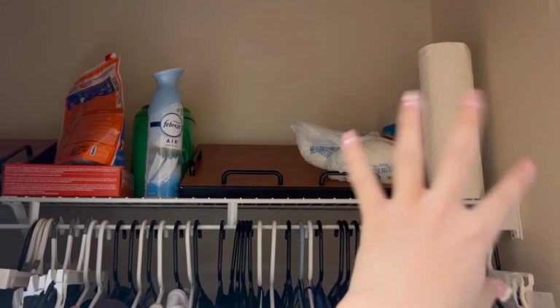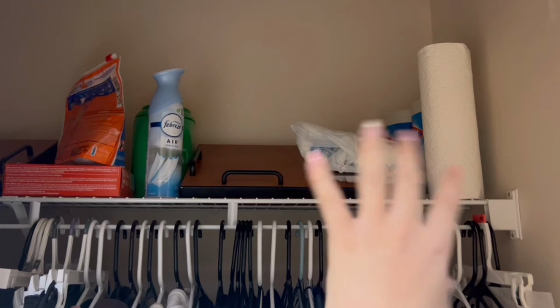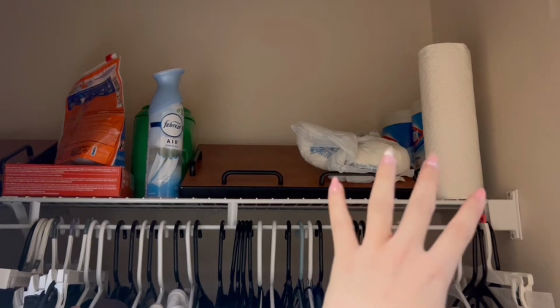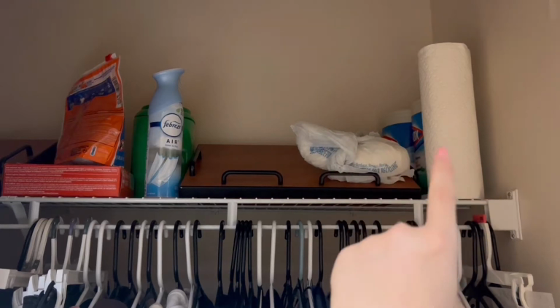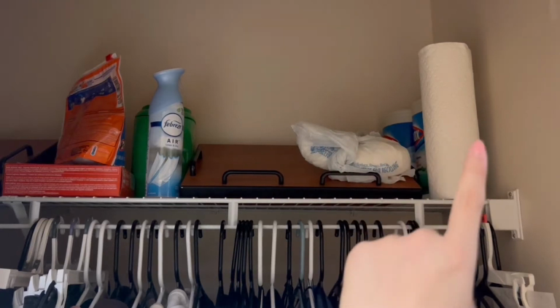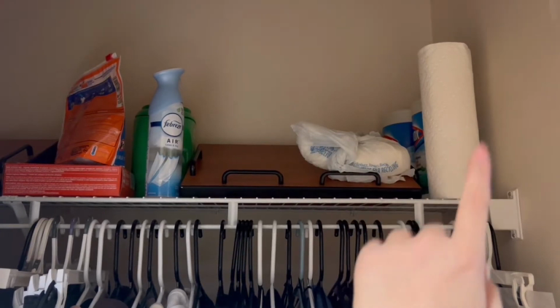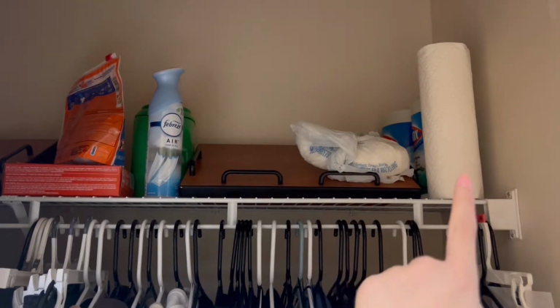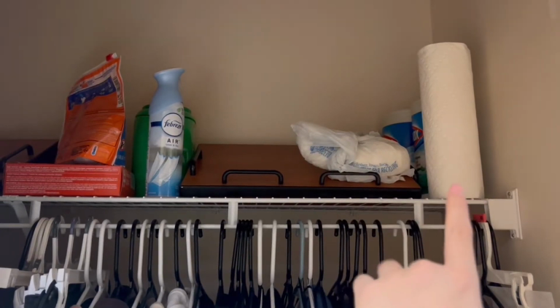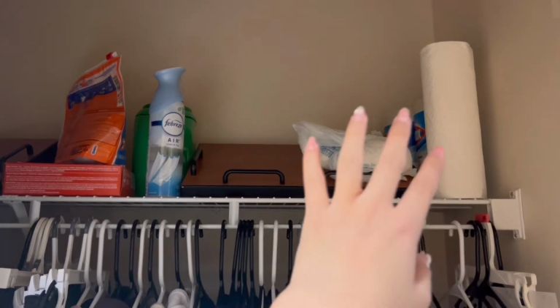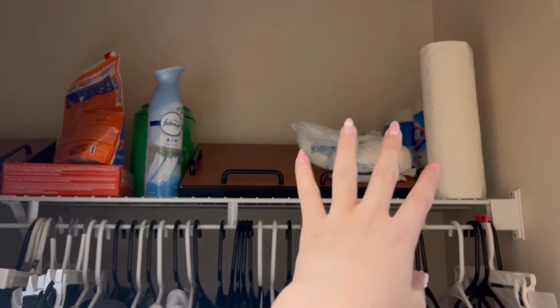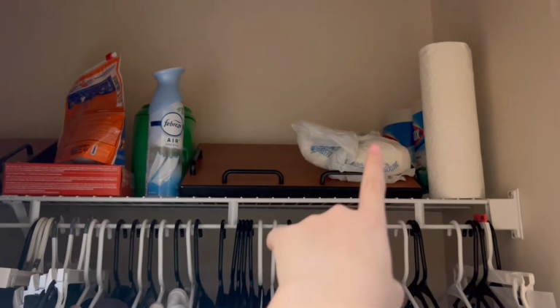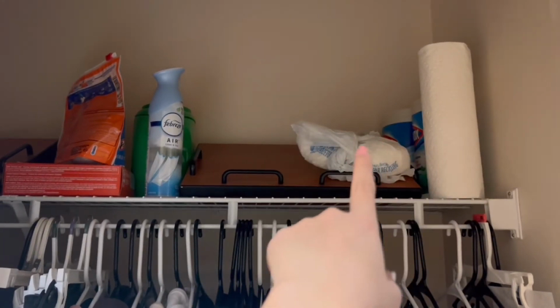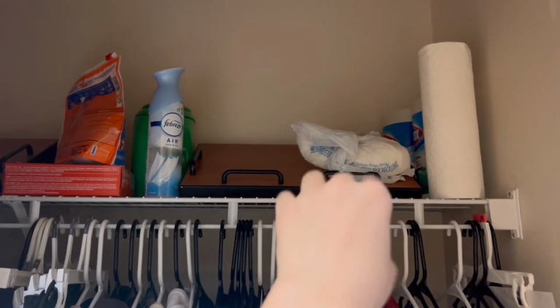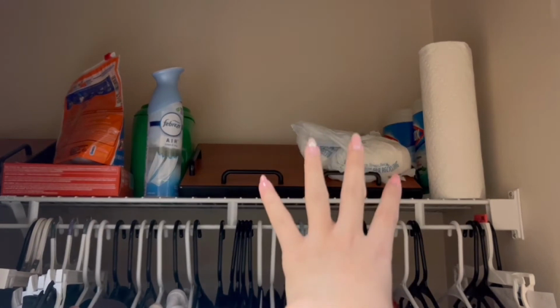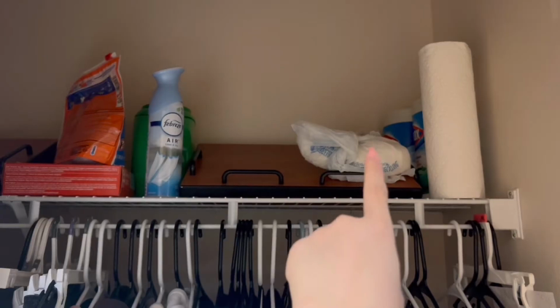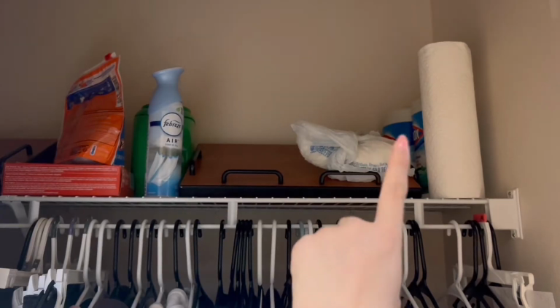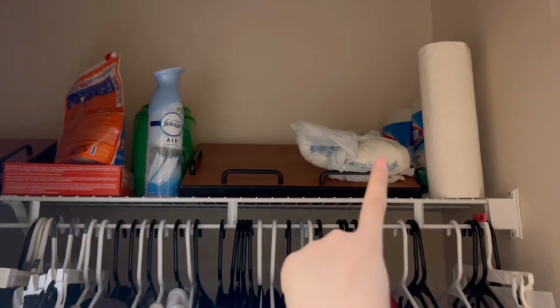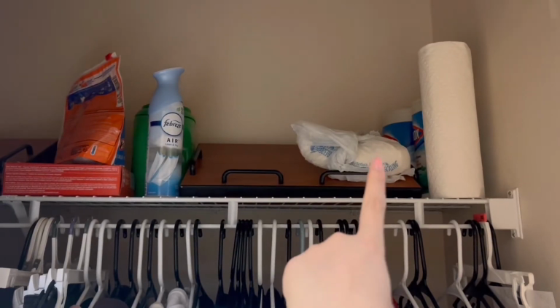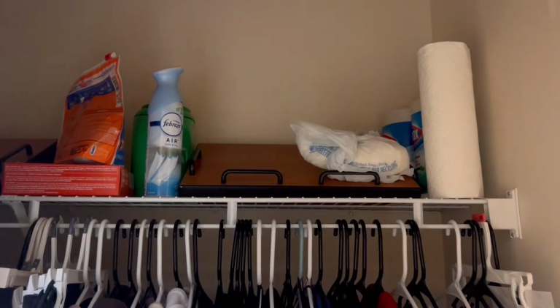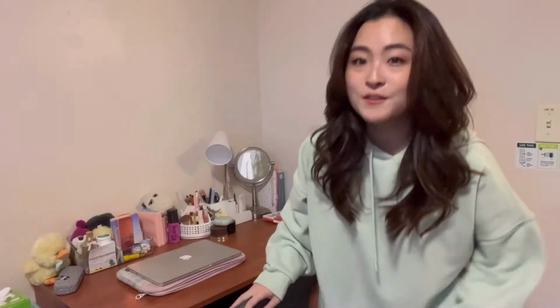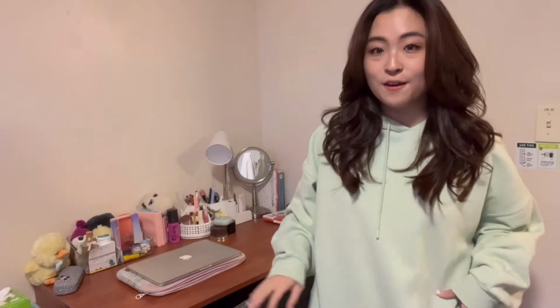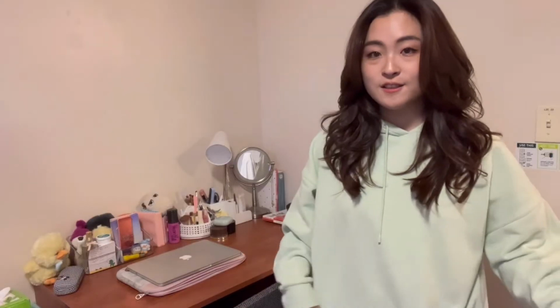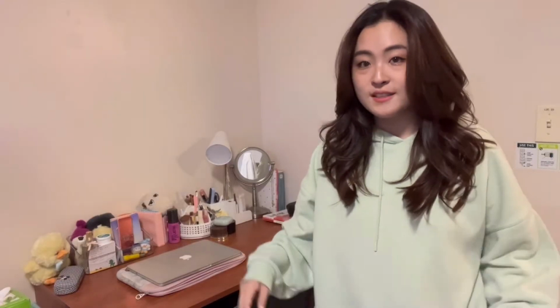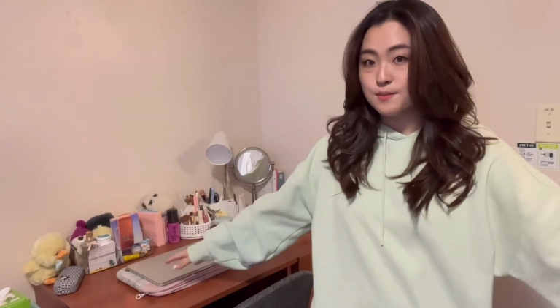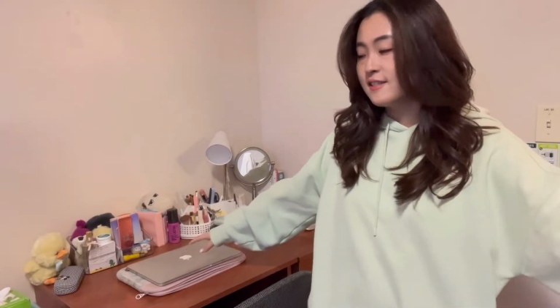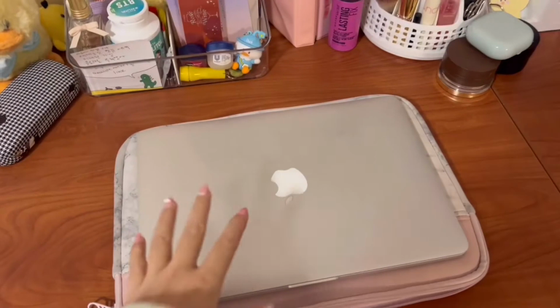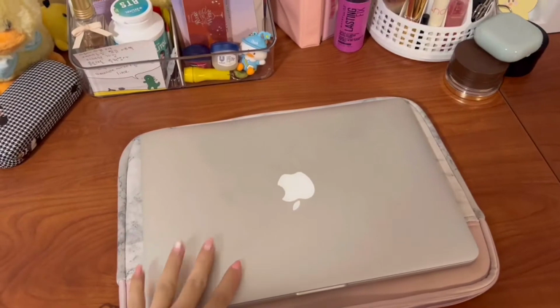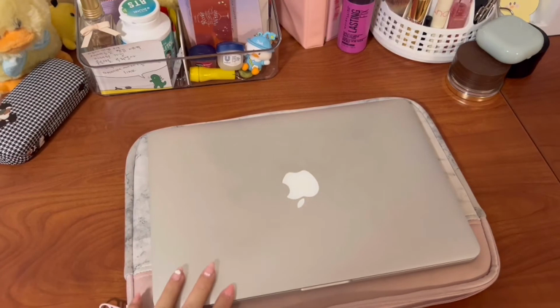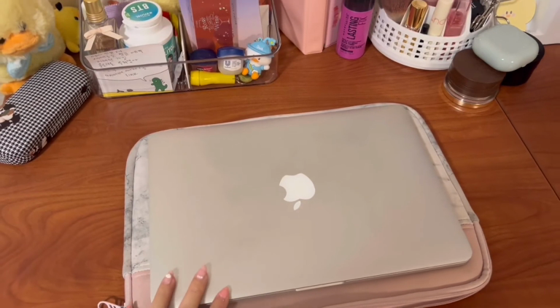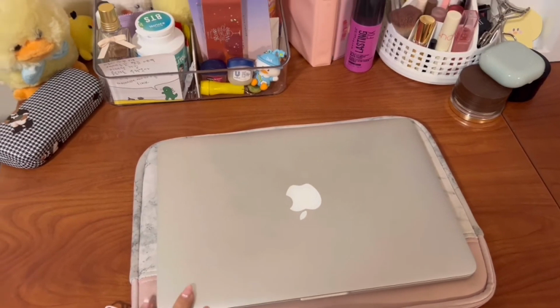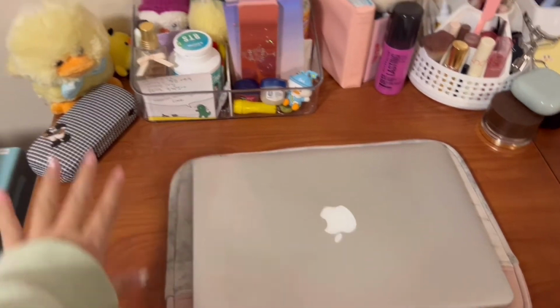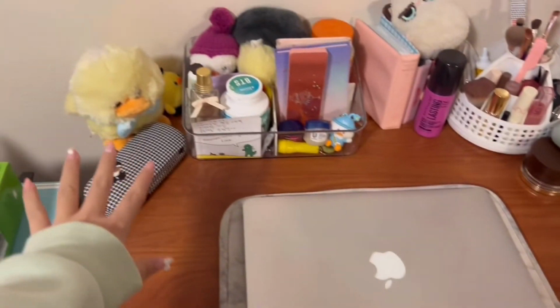I also have some cleaning supplies in here — just paper towels, Clorox wipes, and latex gloves up there.